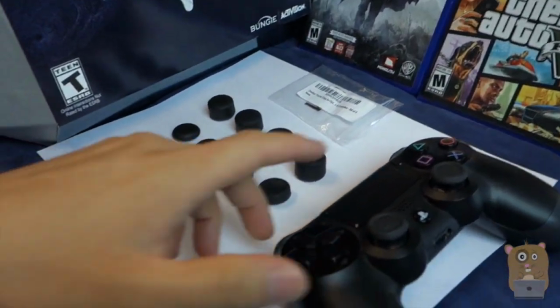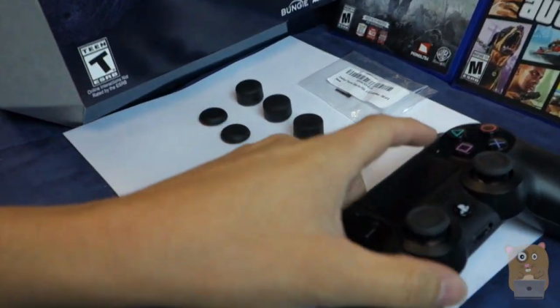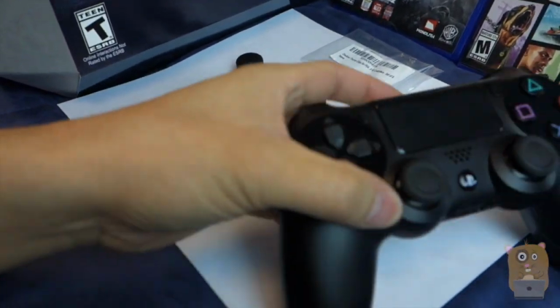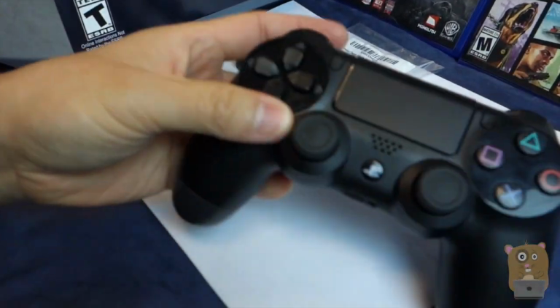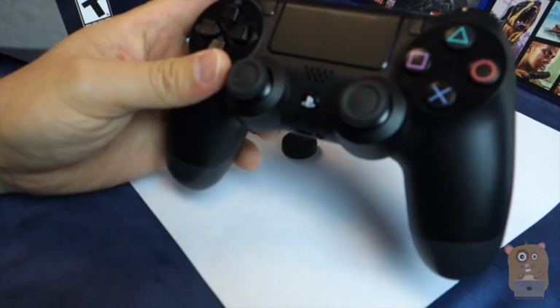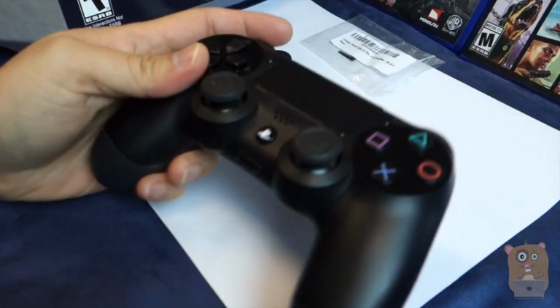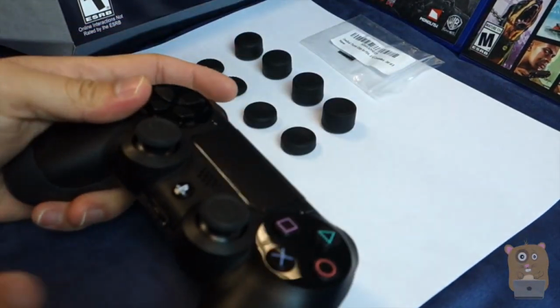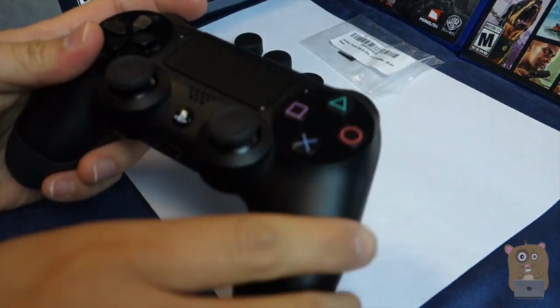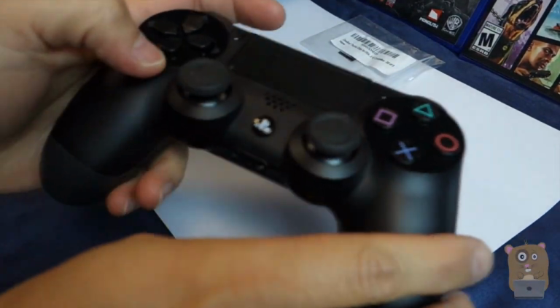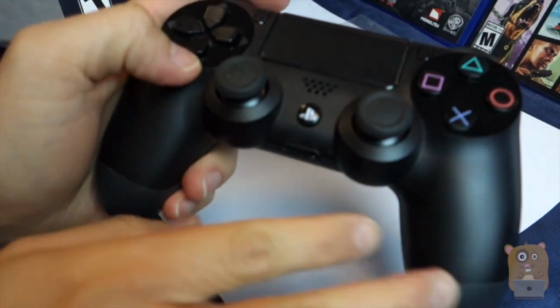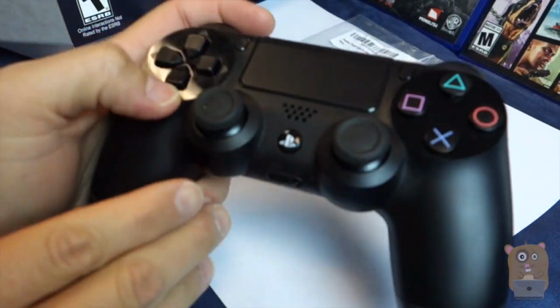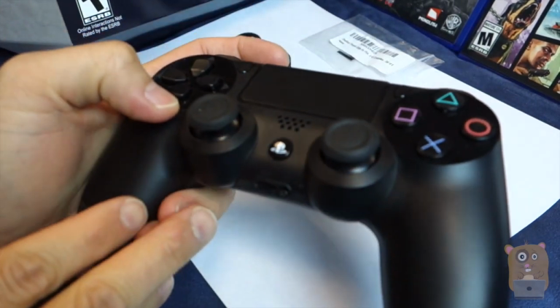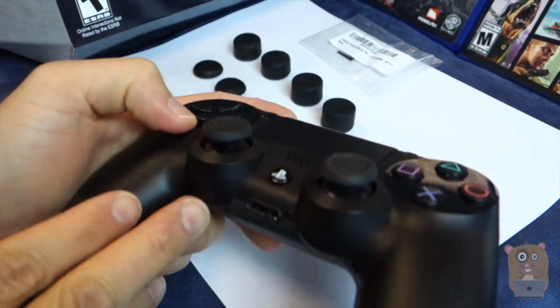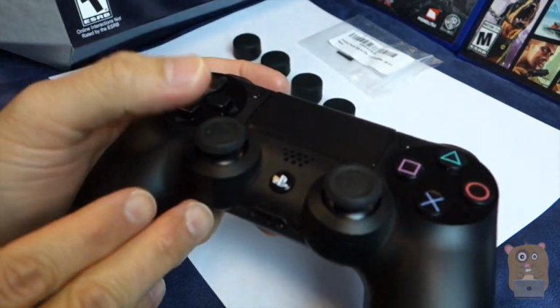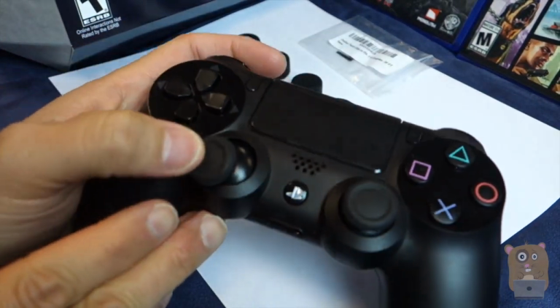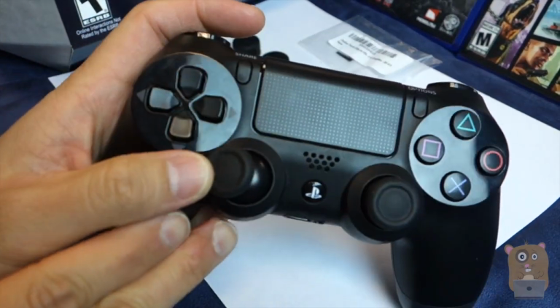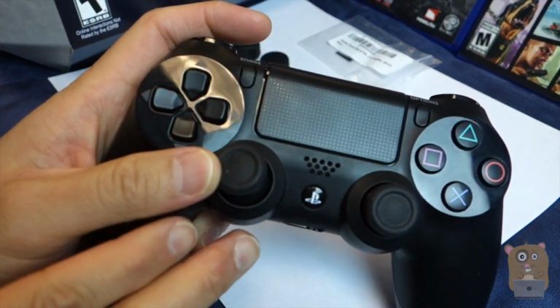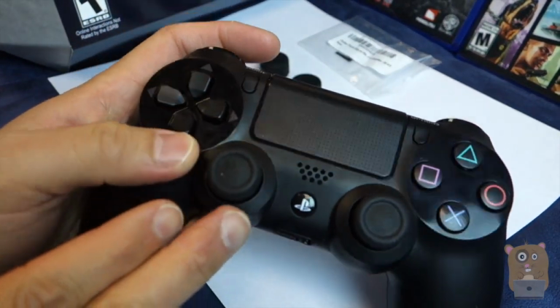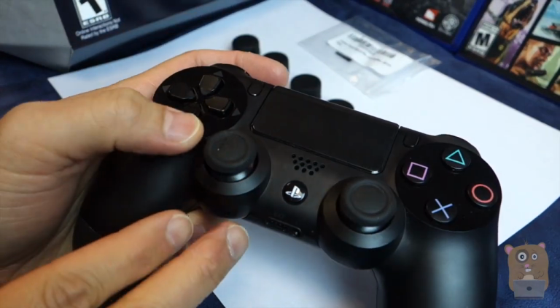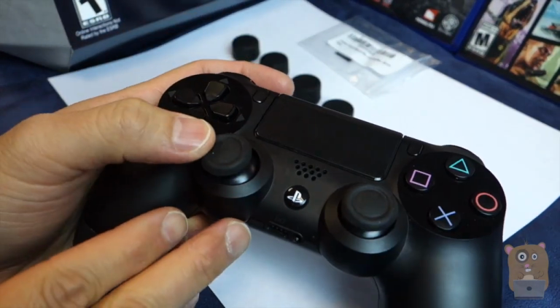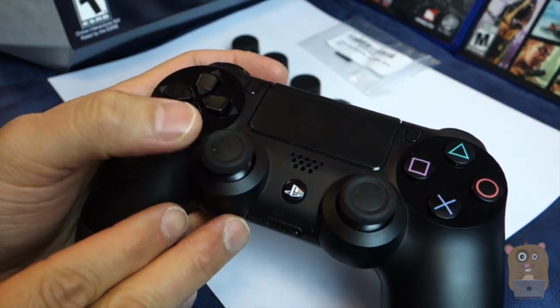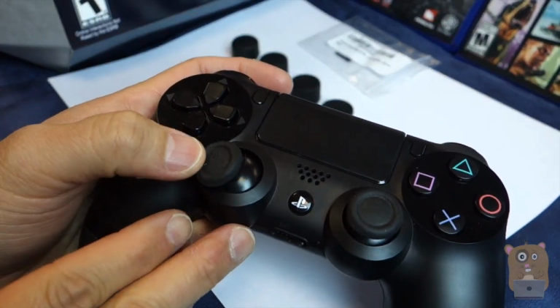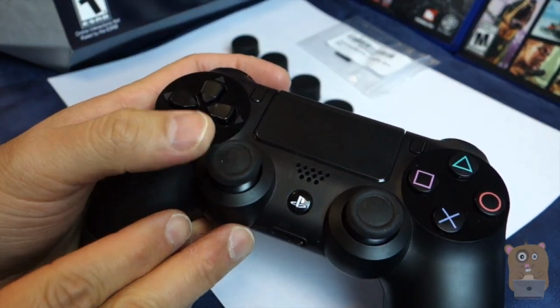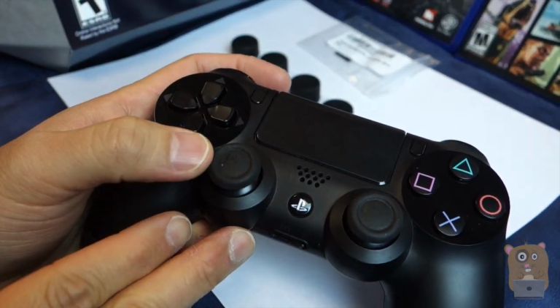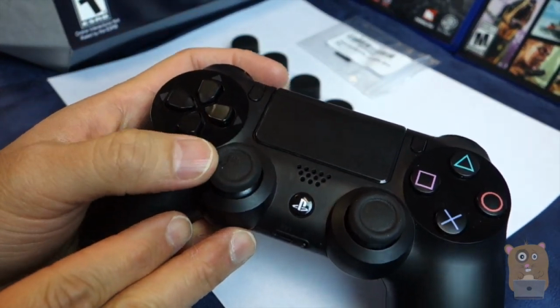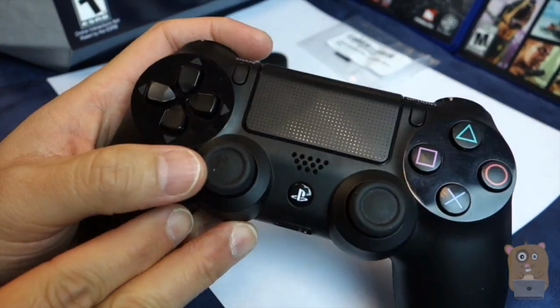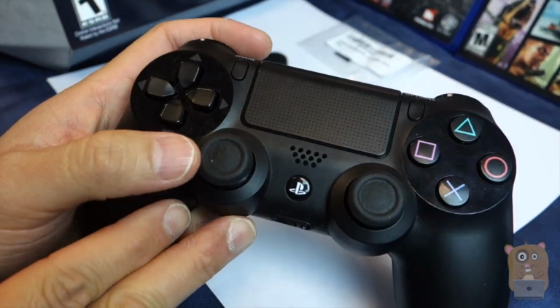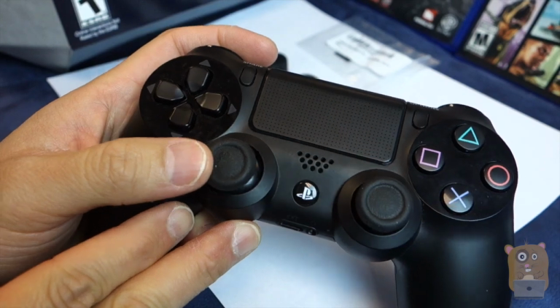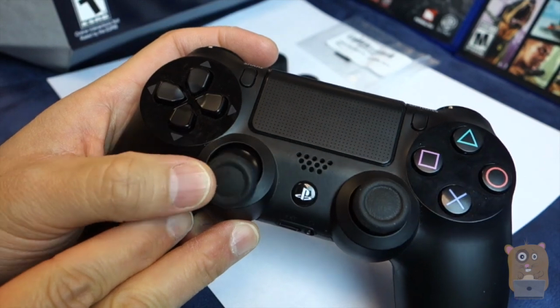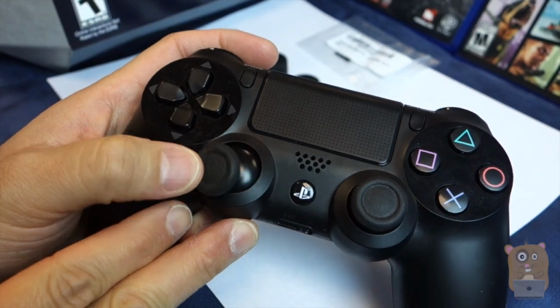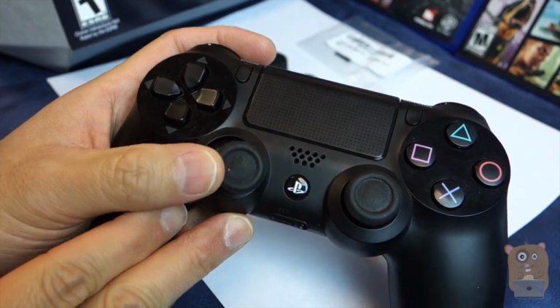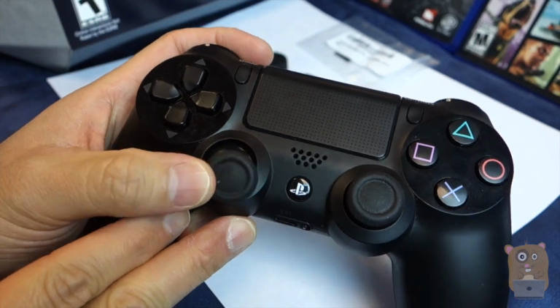Alright, here's my PS4 controller — this is the one I showed during the unboxing. Notice the left analog stick? It's pretty worn. I've been putting this to good use.